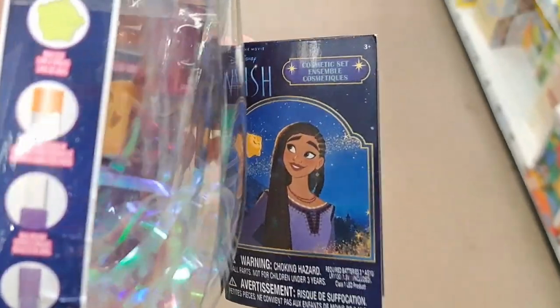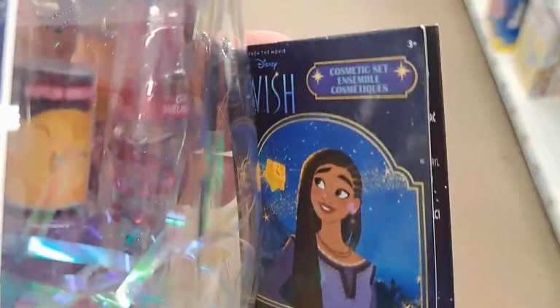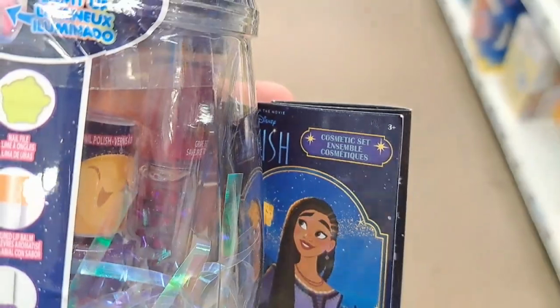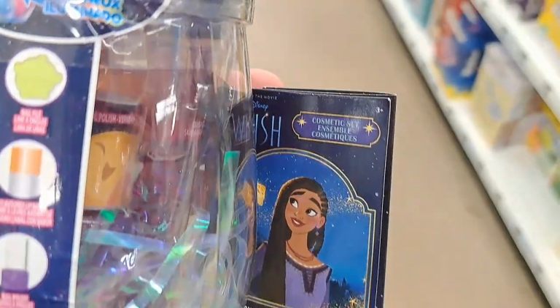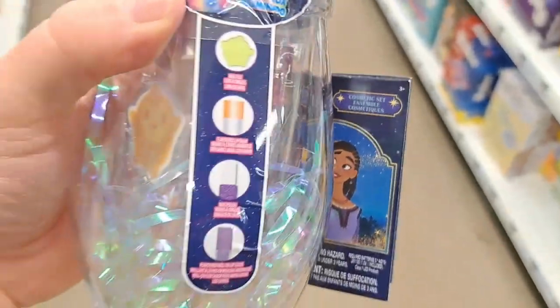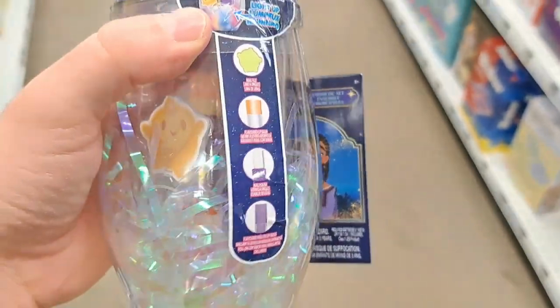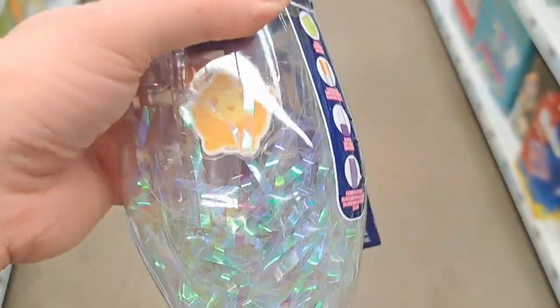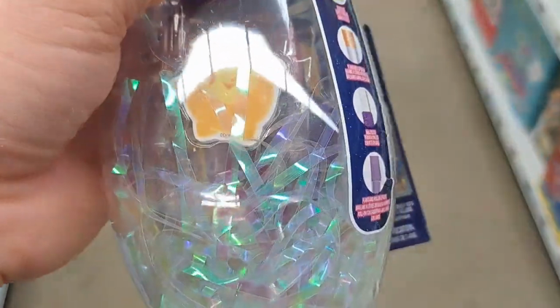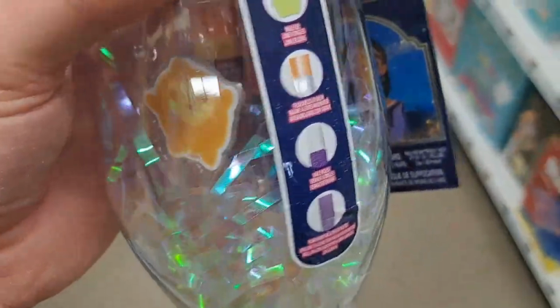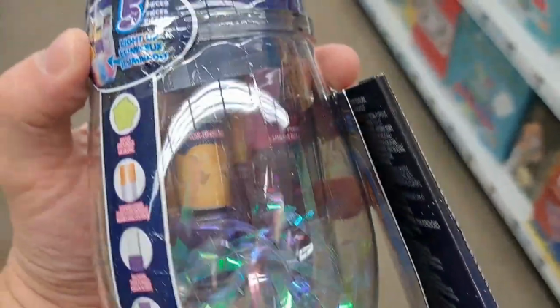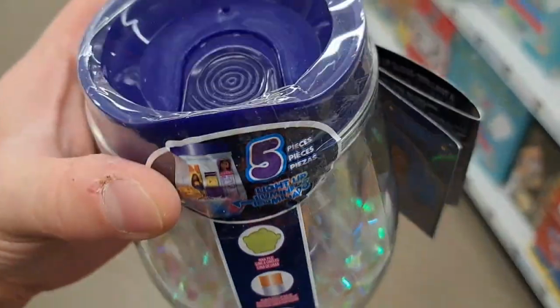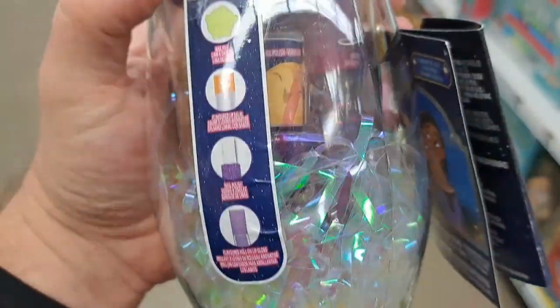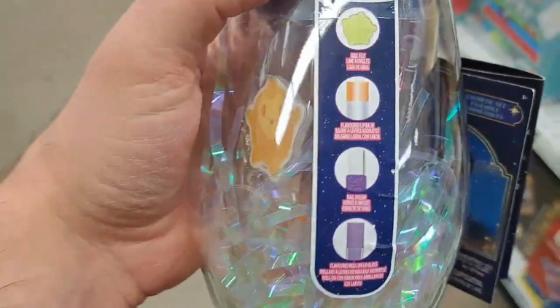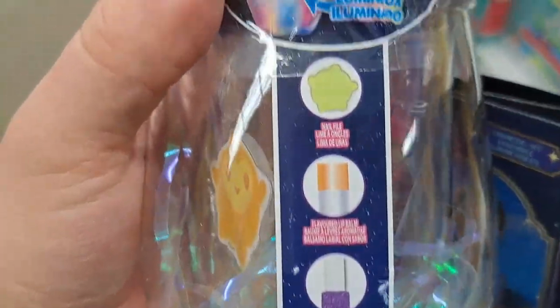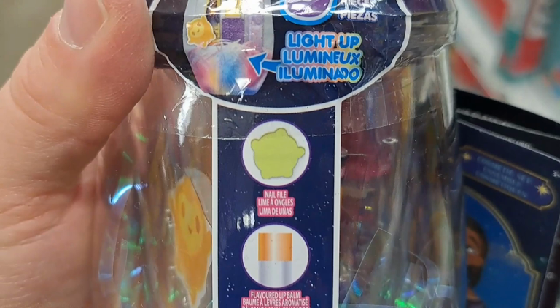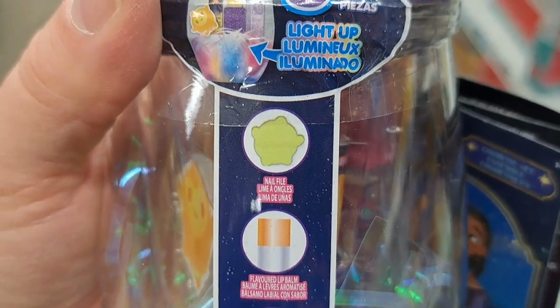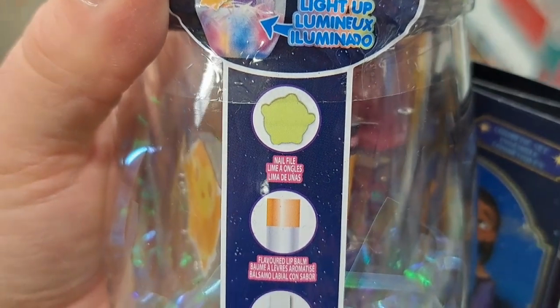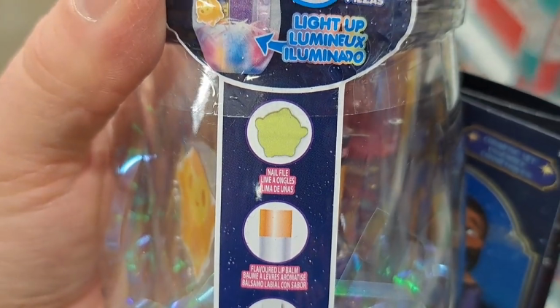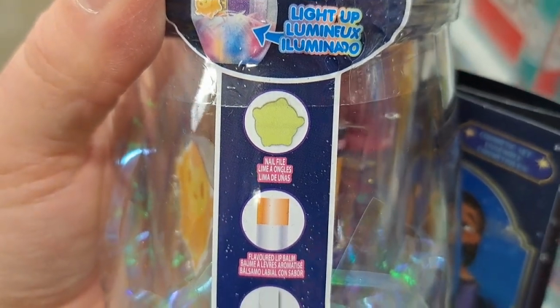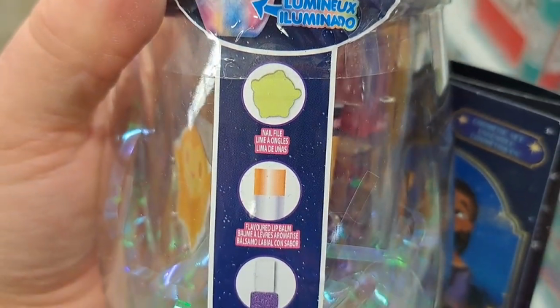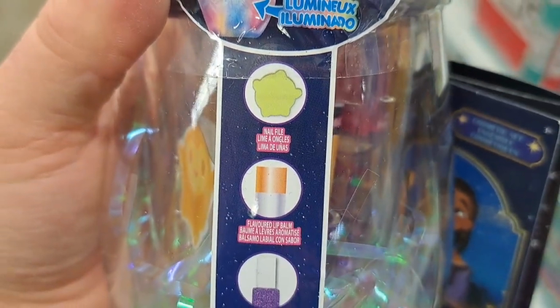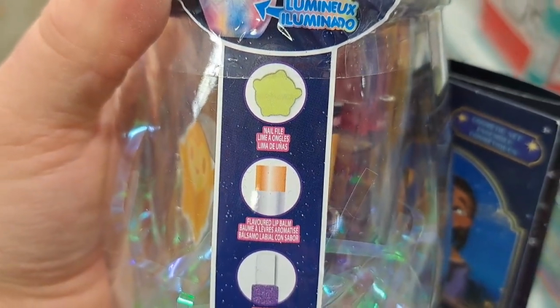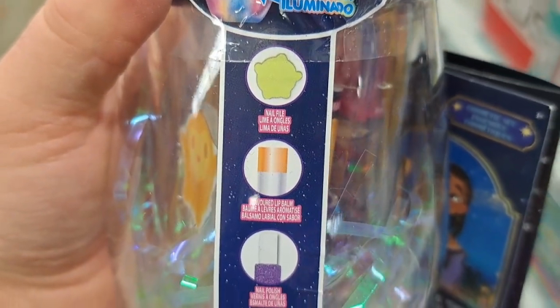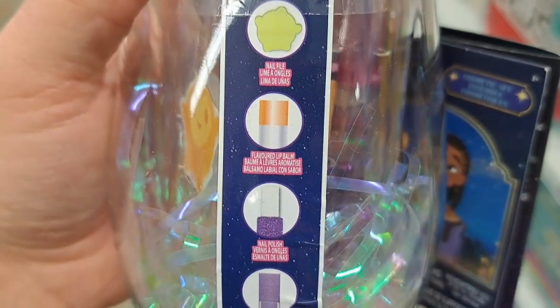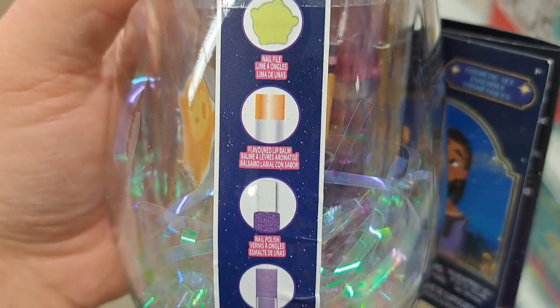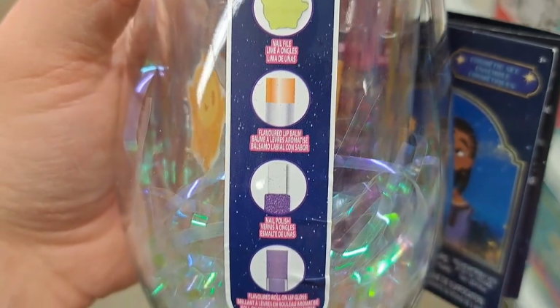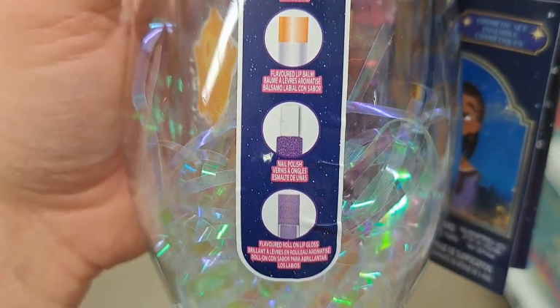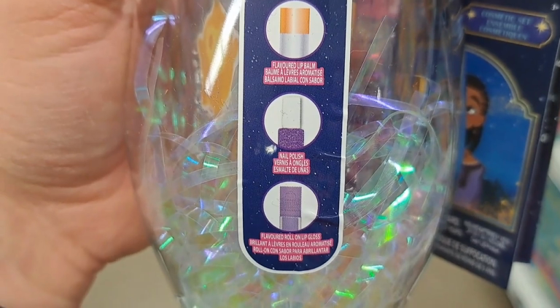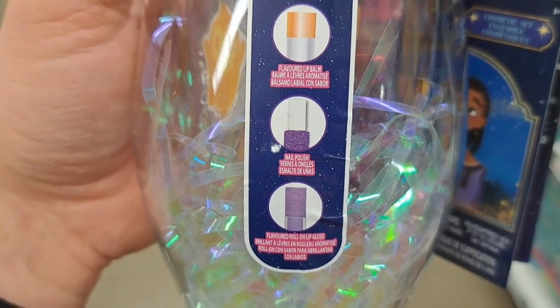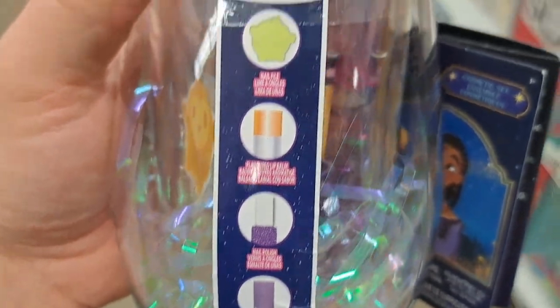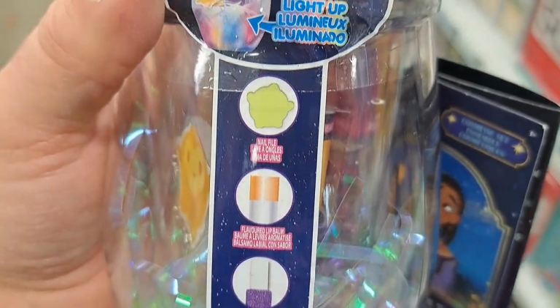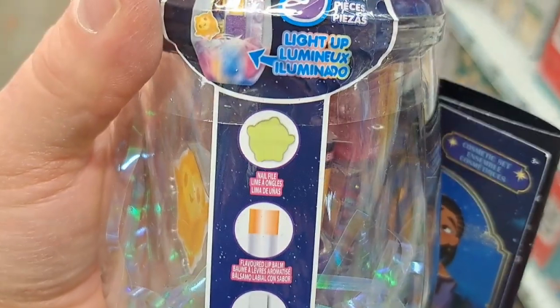Got this cosmetic kit here in a cup. It's got a nail file, lip balm, nail polish. Pretty cool.